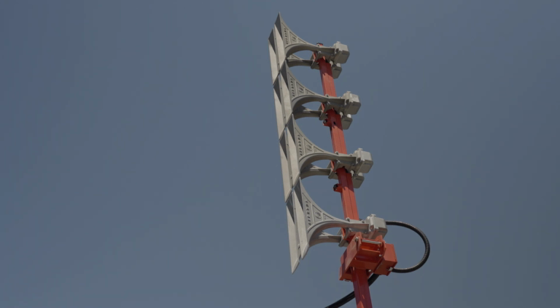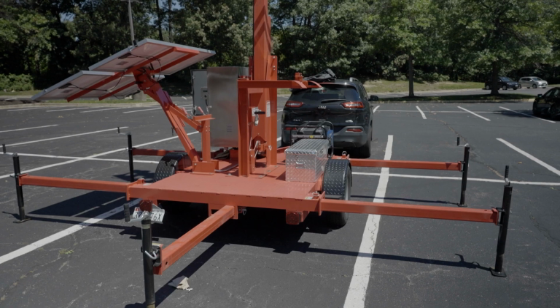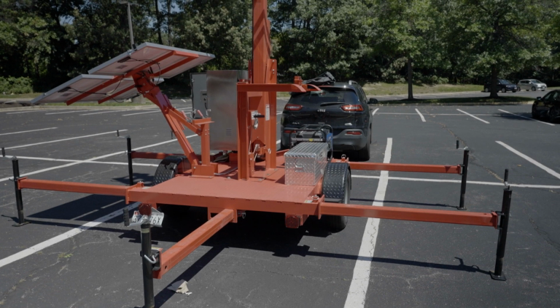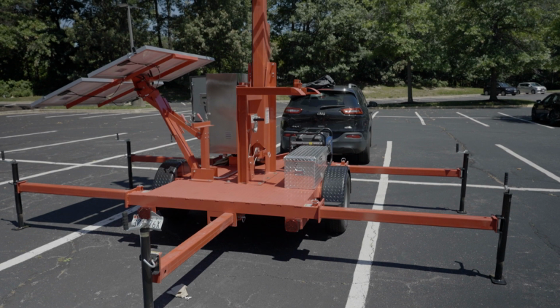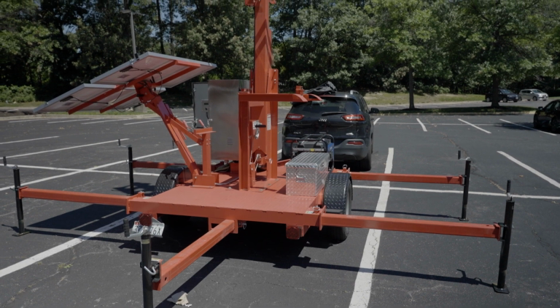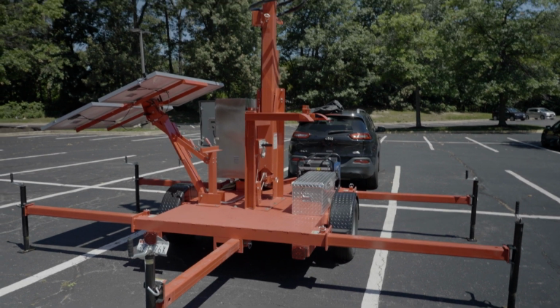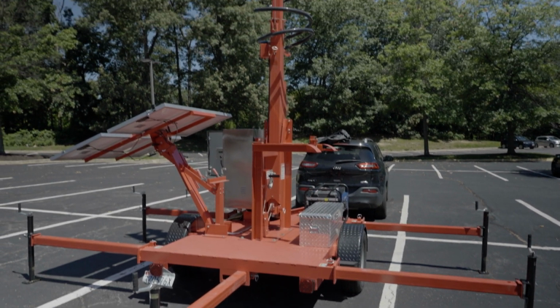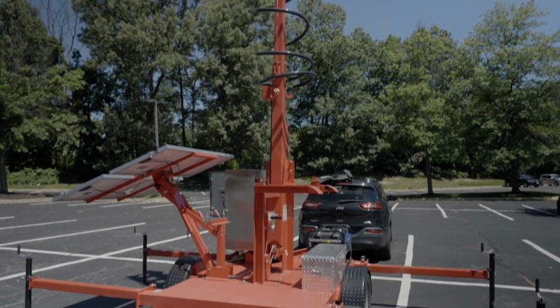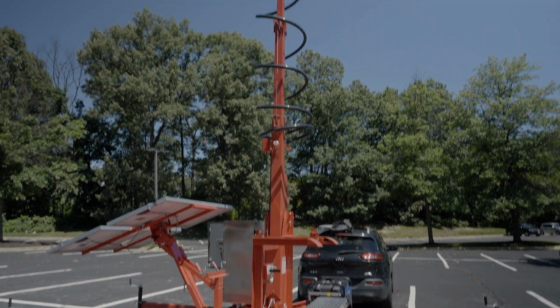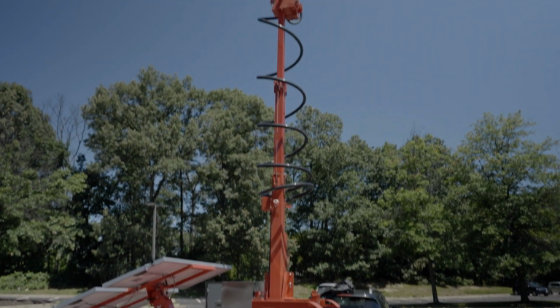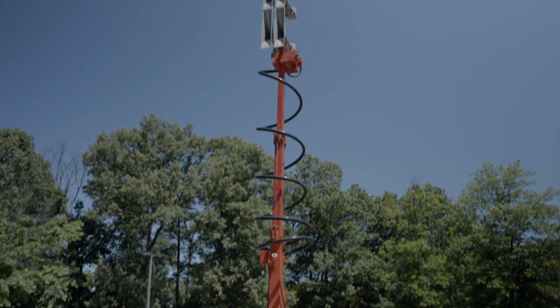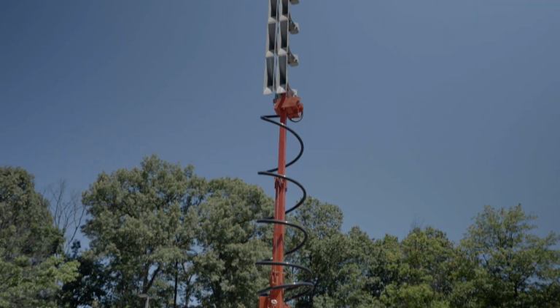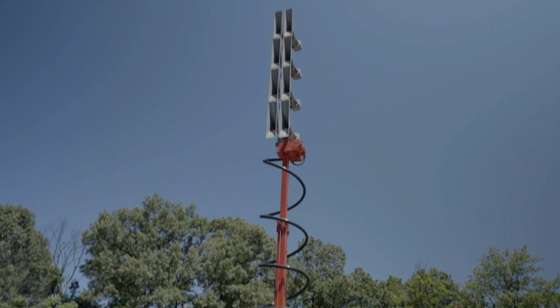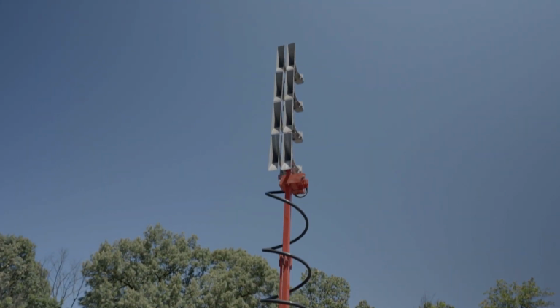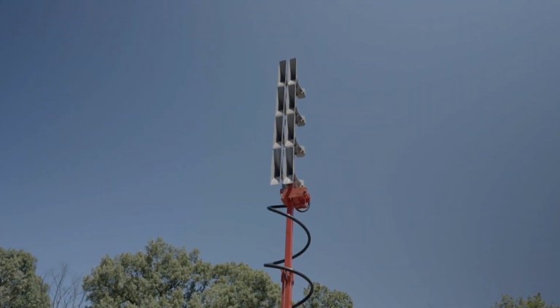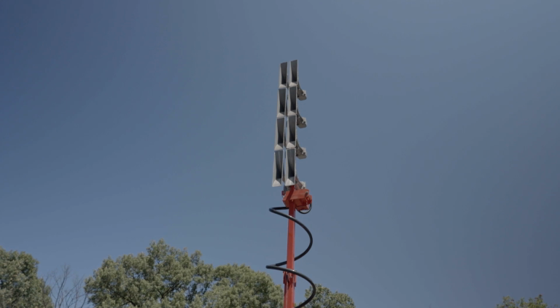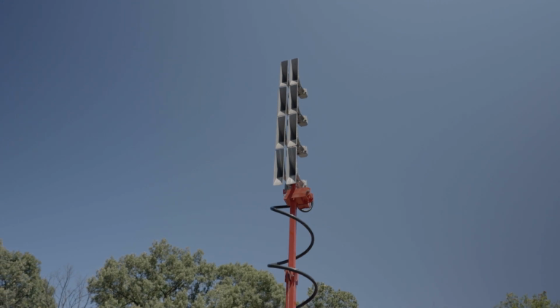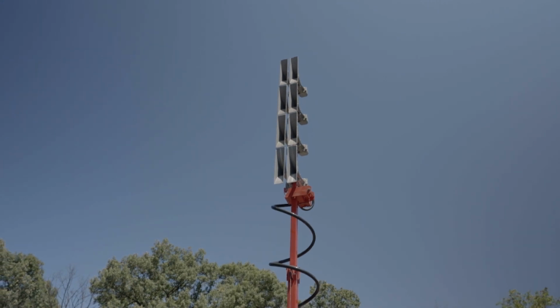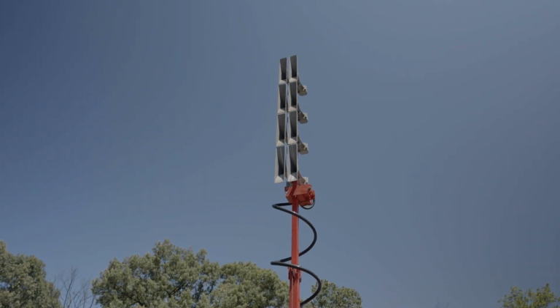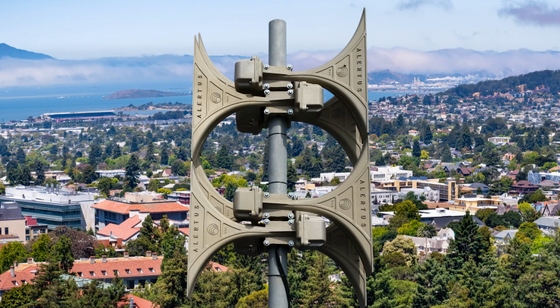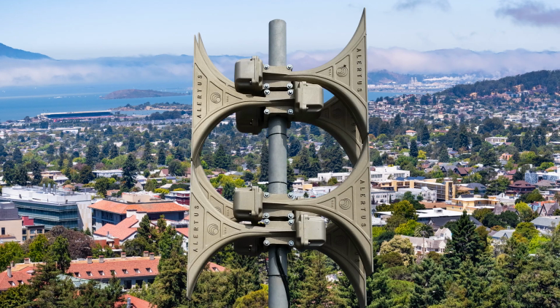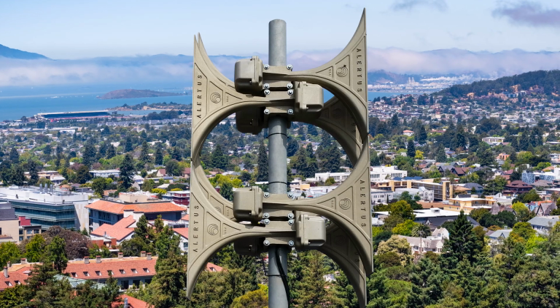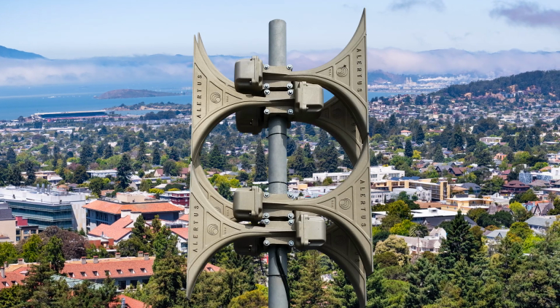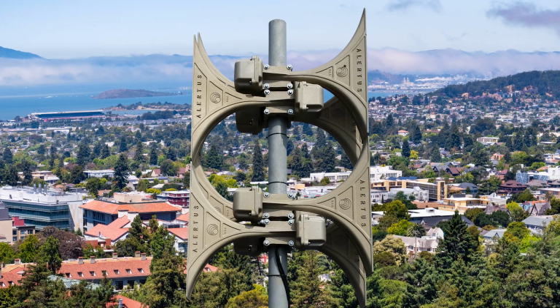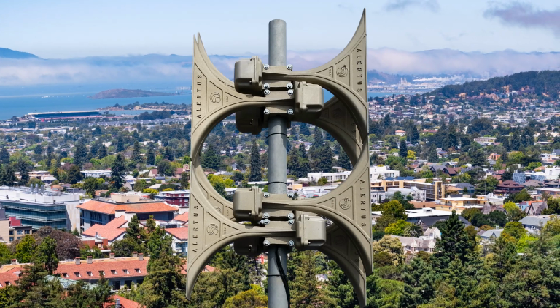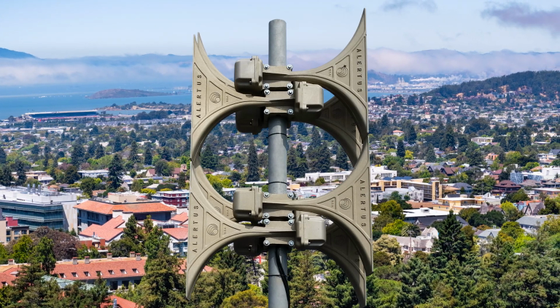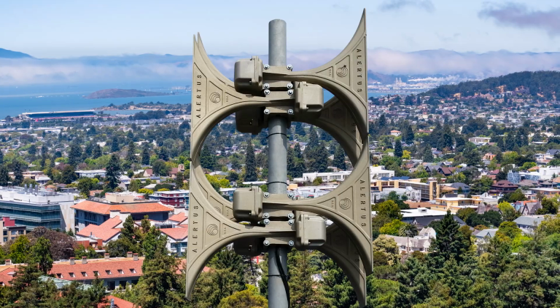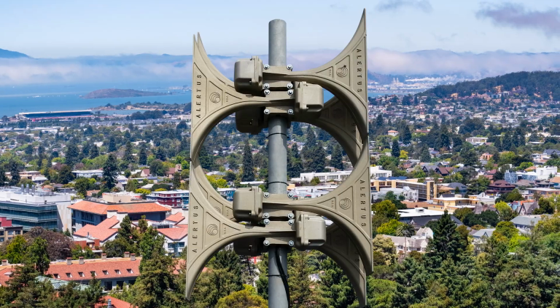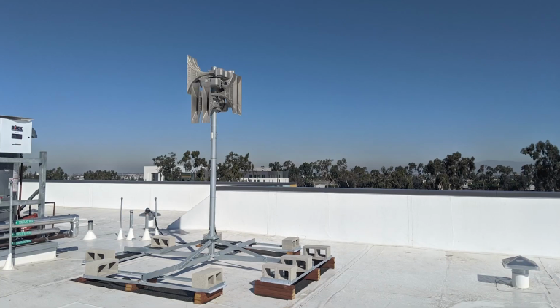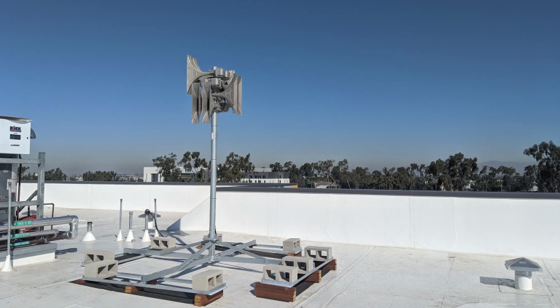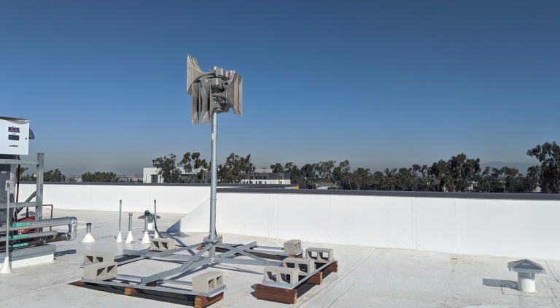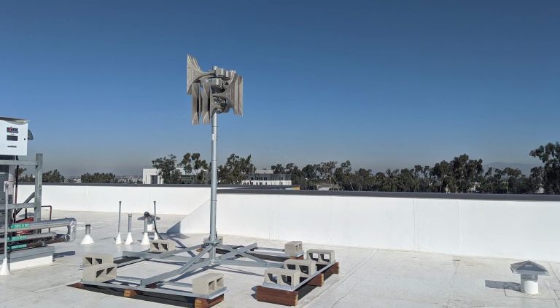The Alertus mobile high-powered speaker array gives emergency management teams the easy-to-deploy and scale solution they need. The Alertus high-powered speaker array is traditionally mounted on the top of buildings and other stationary locations.